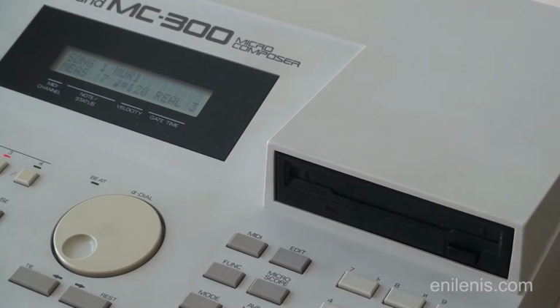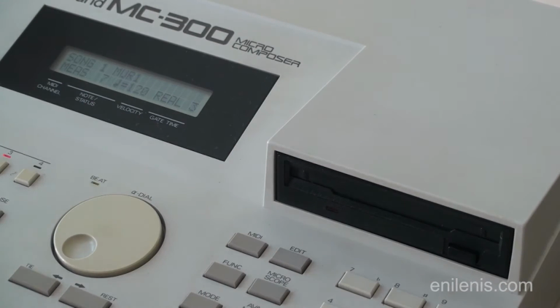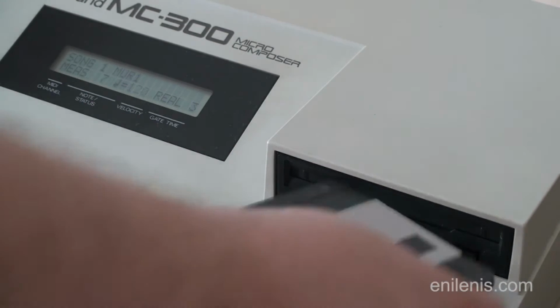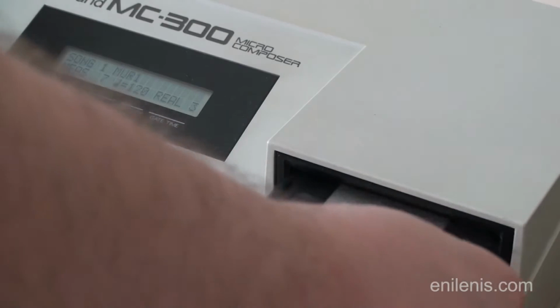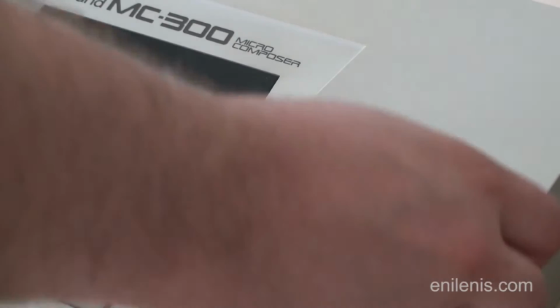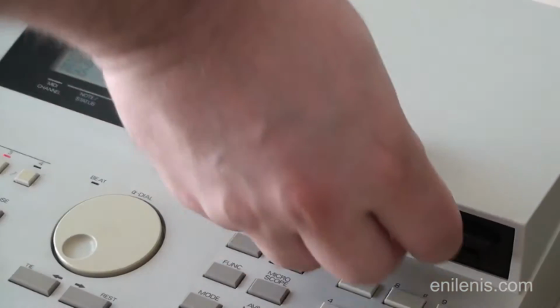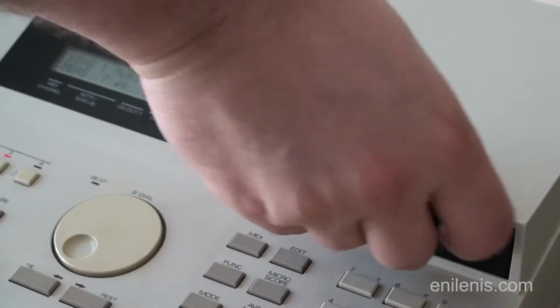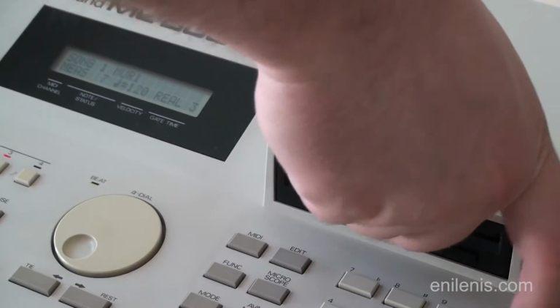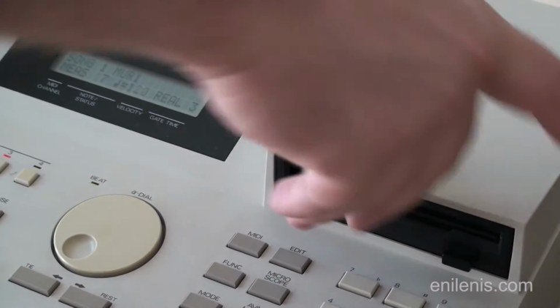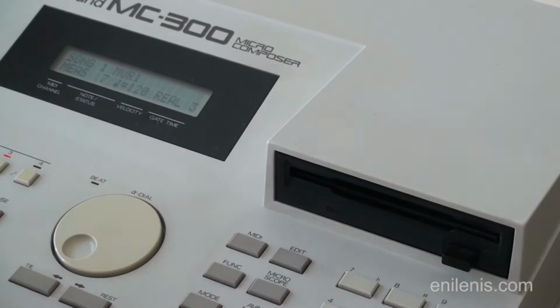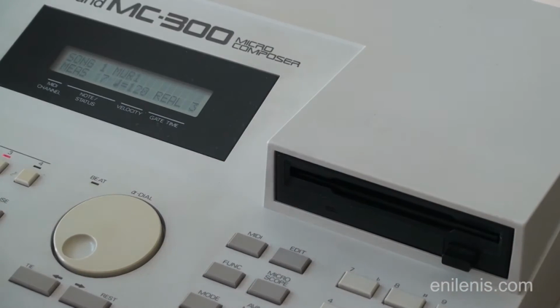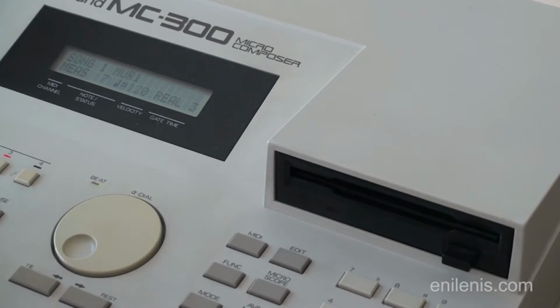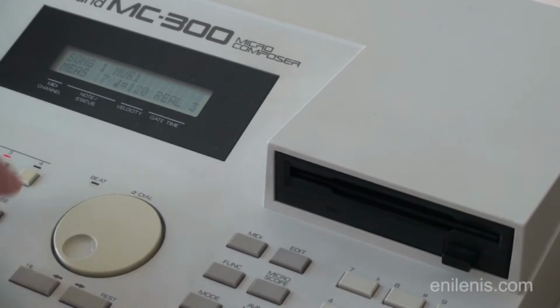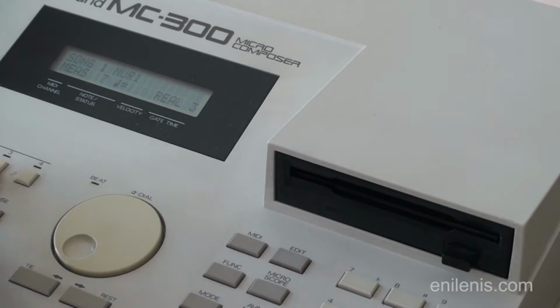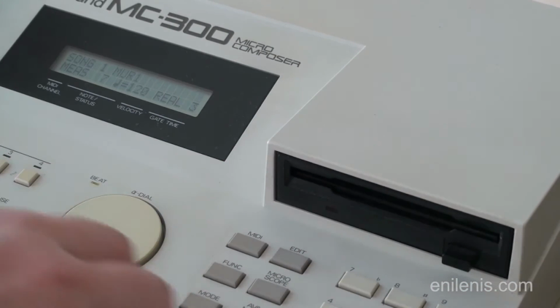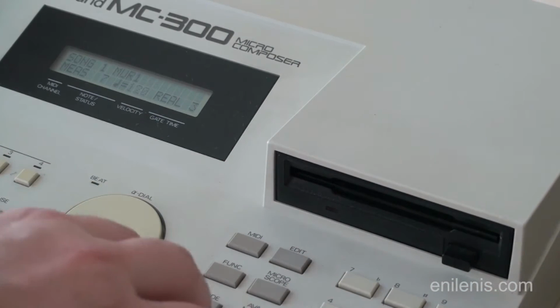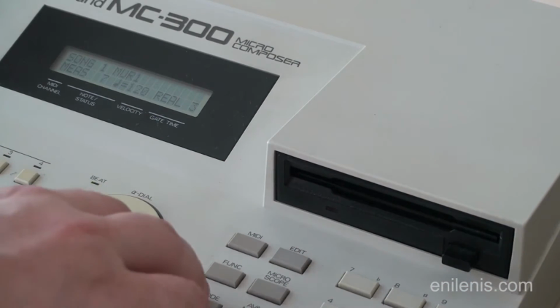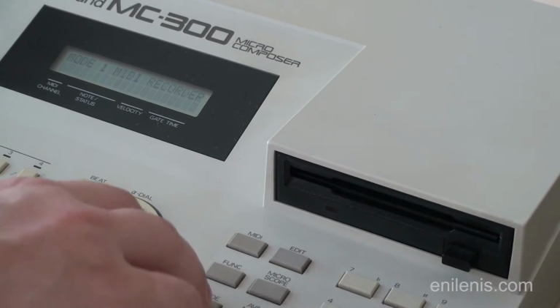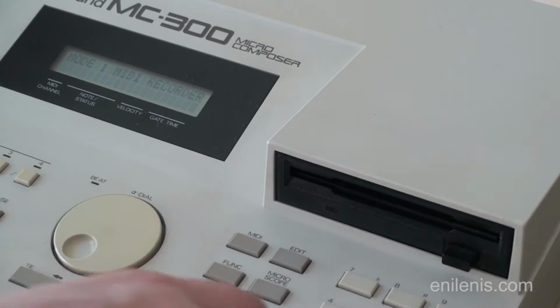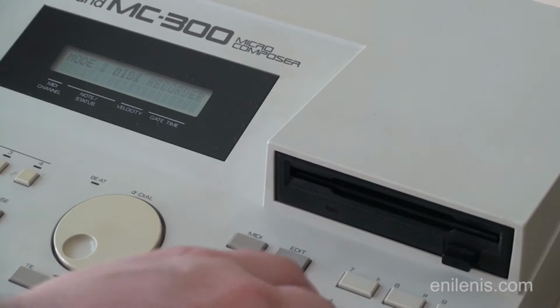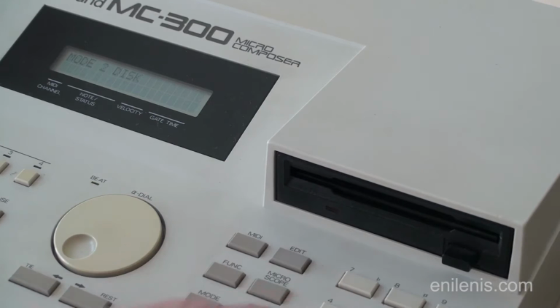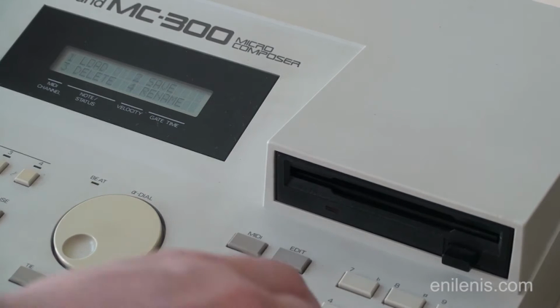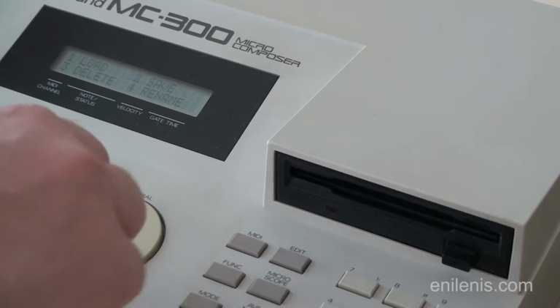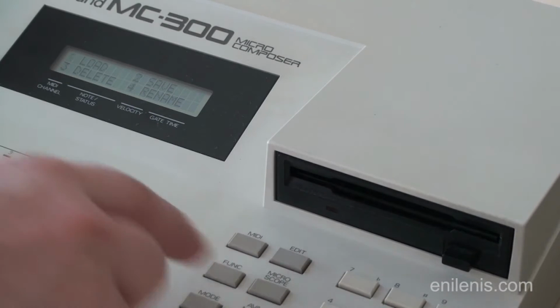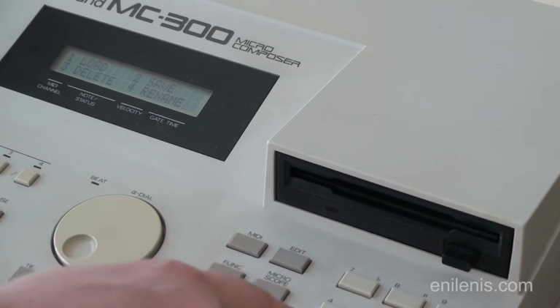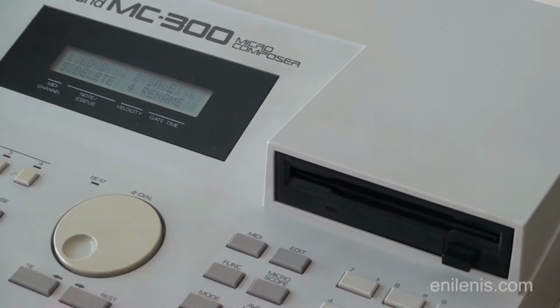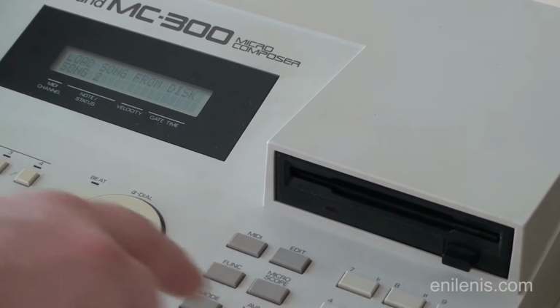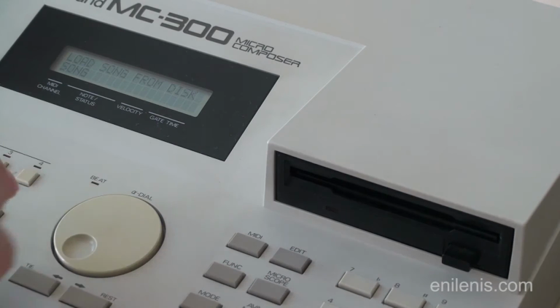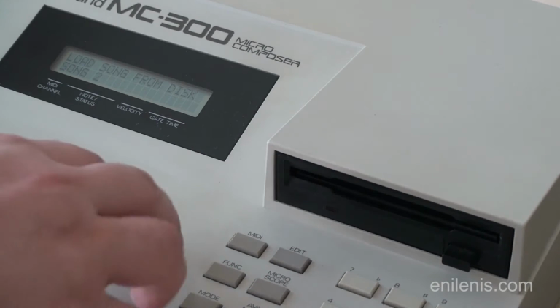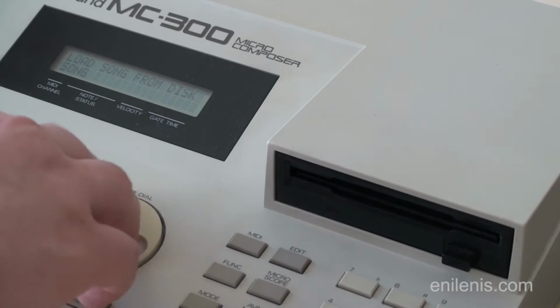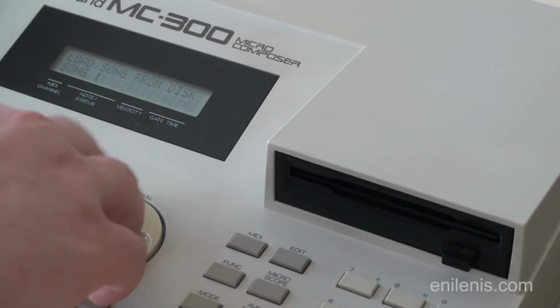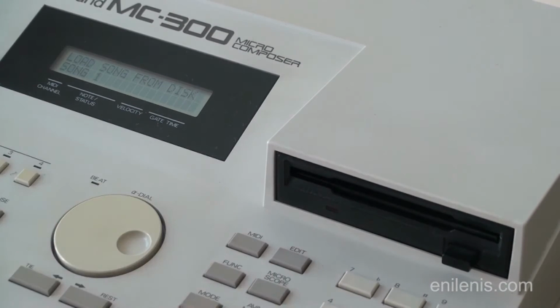I'm not going to be reviewing the sequencer itself, as you're probably familiar with the device if you came across this video. This tutorial is going to be useful for a number of vintage Roland sequencers, samplers, and synthesizers from the 80s.